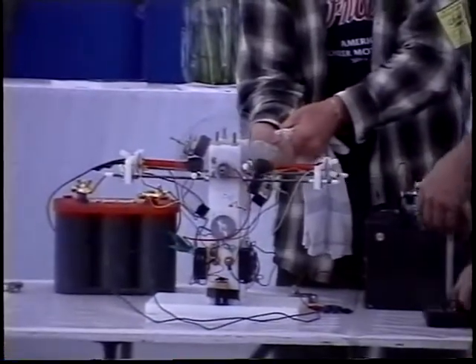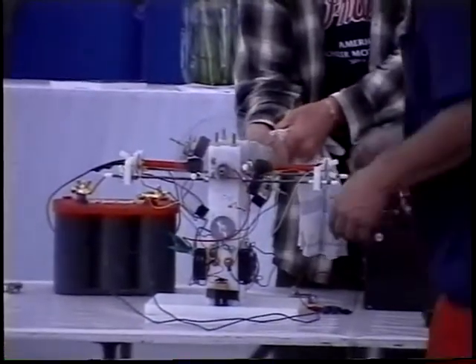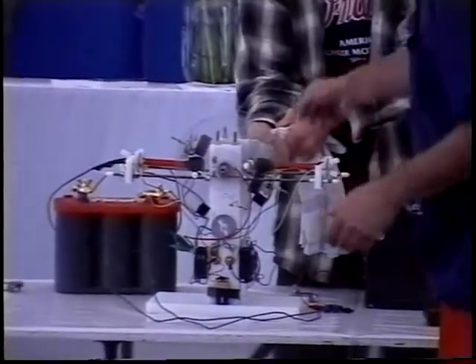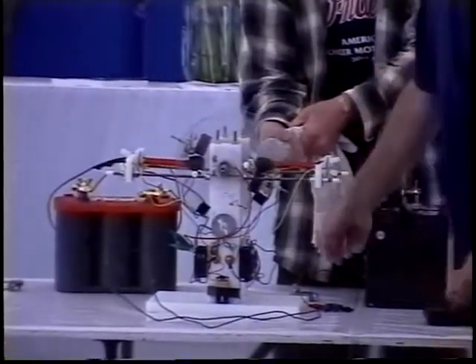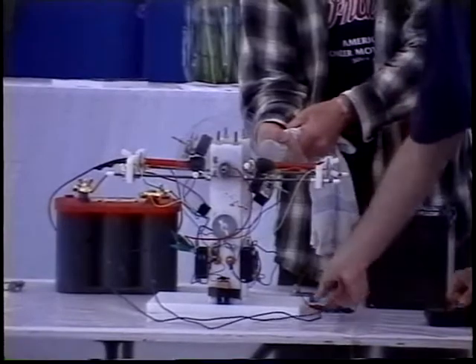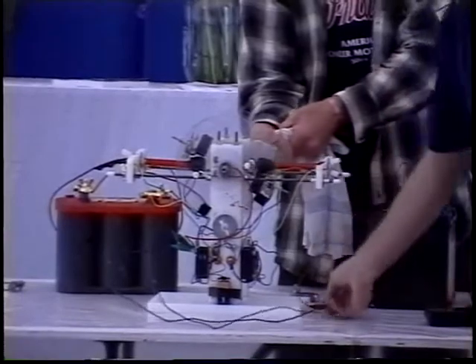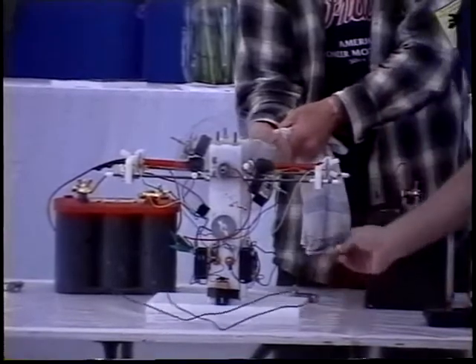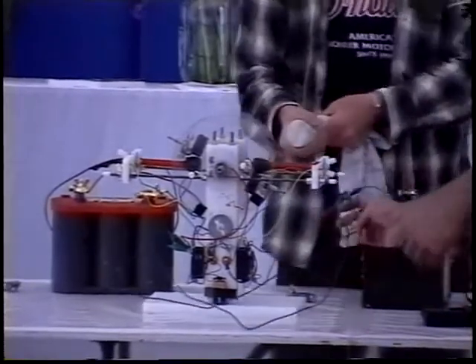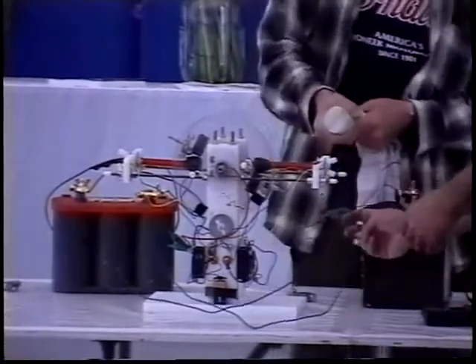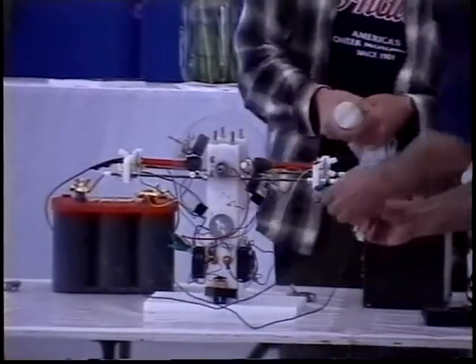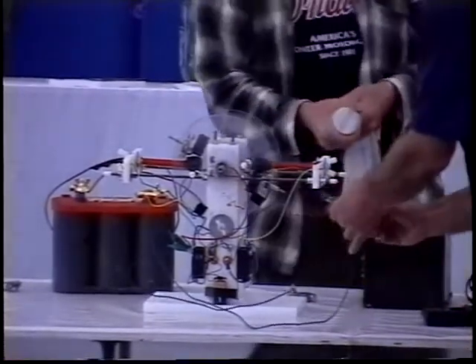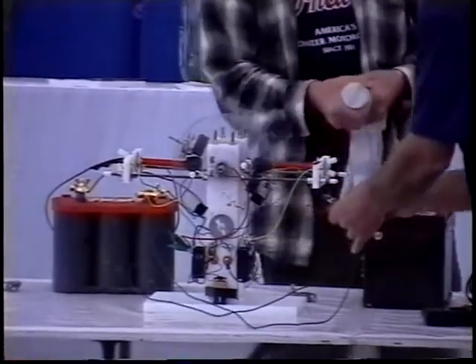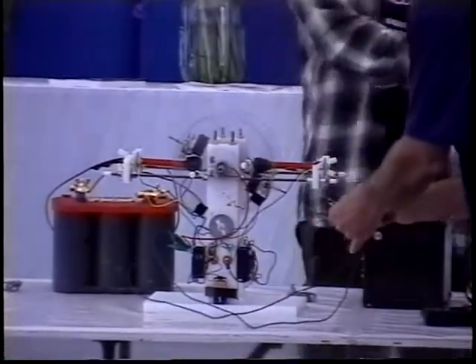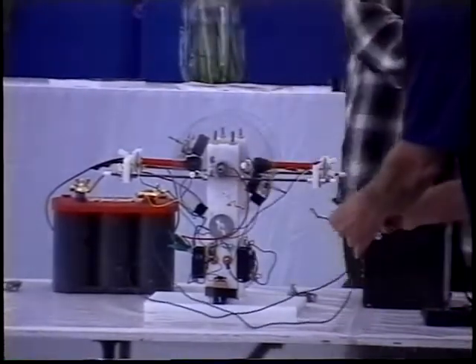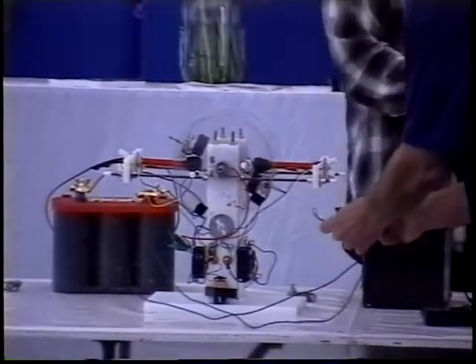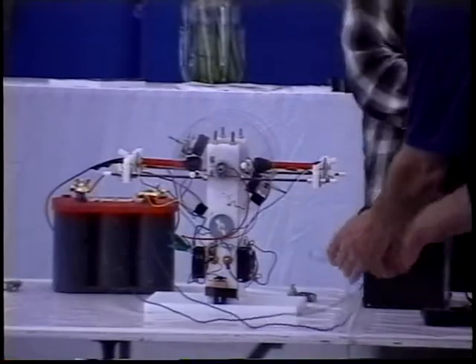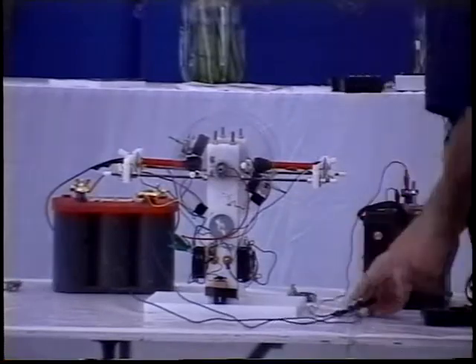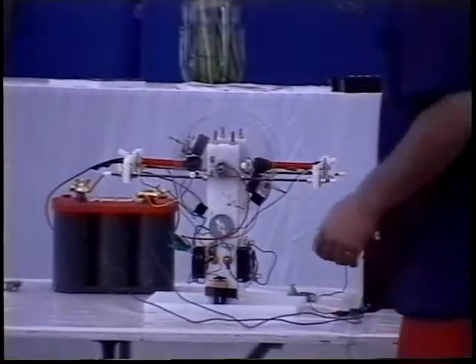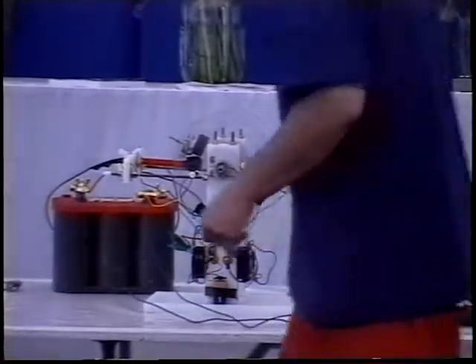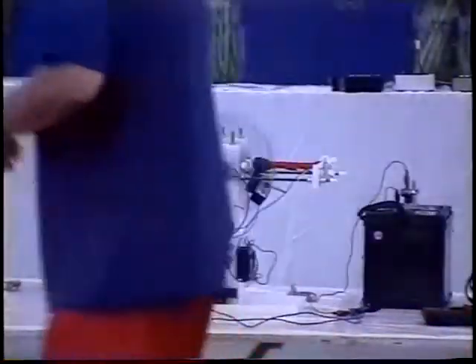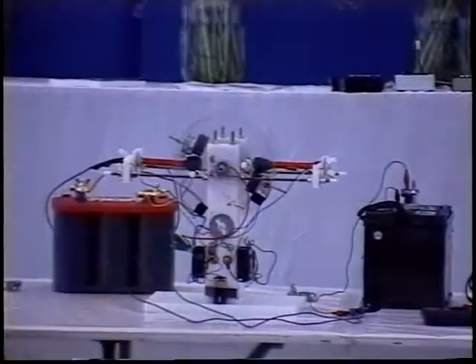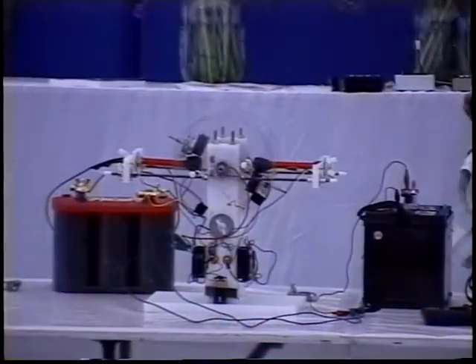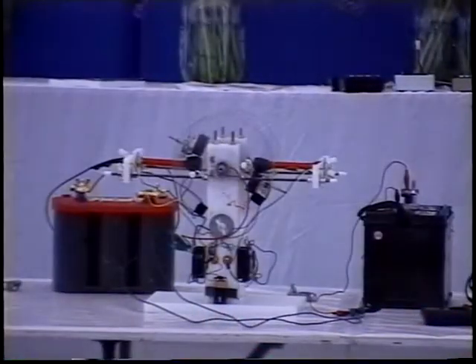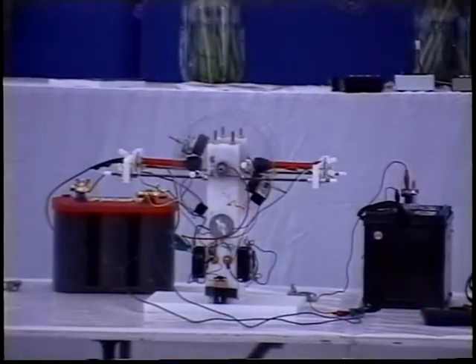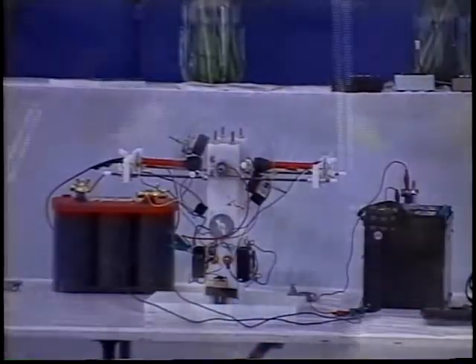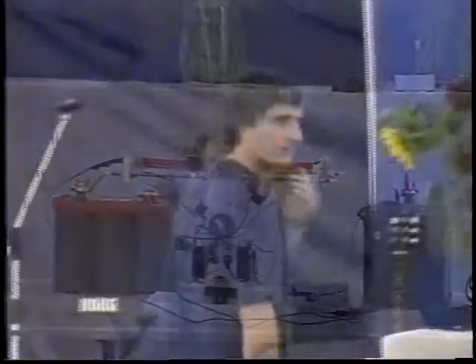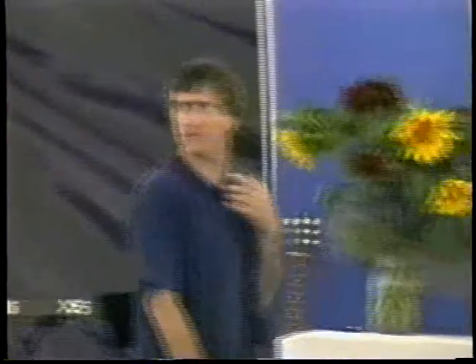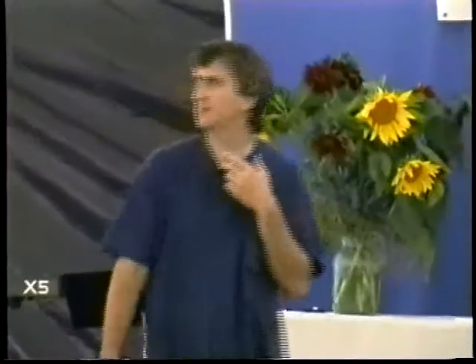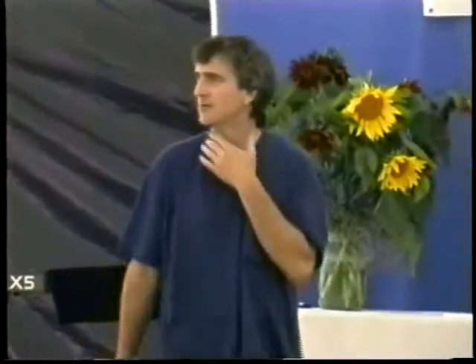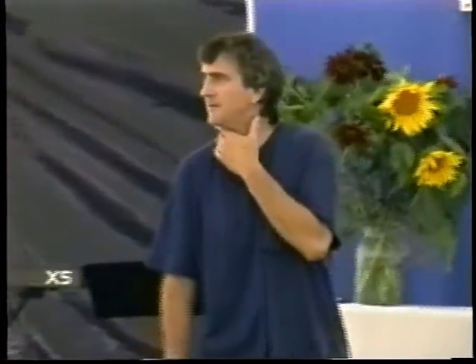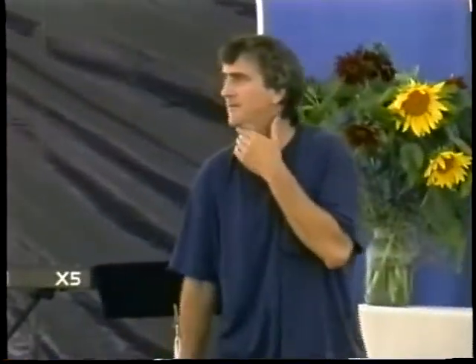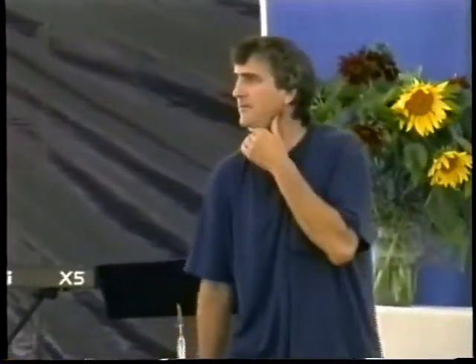I'm also worried we're going to get it to go so fast we're going to blow up this rectifier, which is really possible. I don't know what else to do. How much time do I have left? We have another 30 minutes.